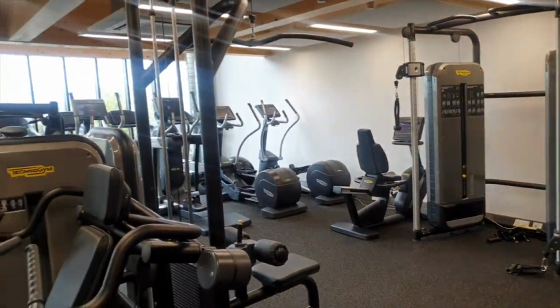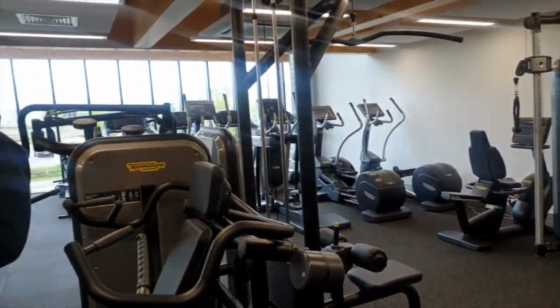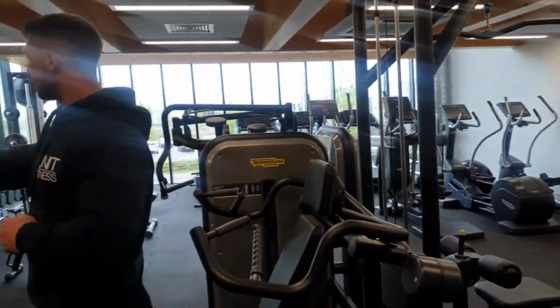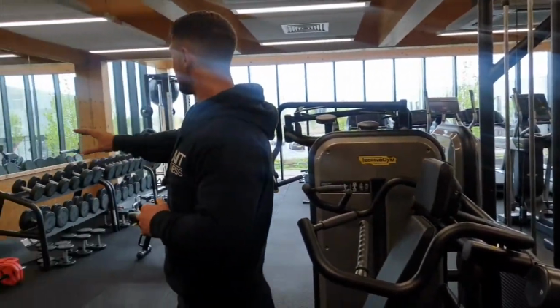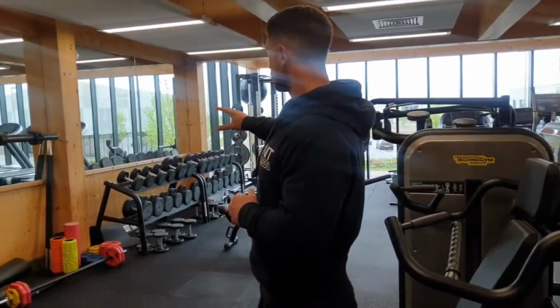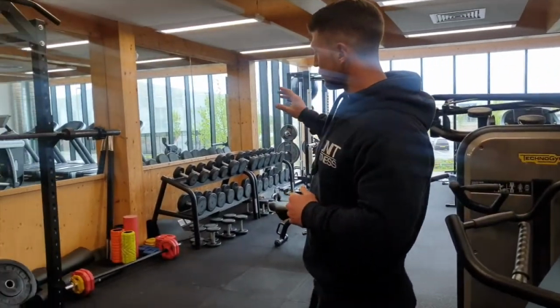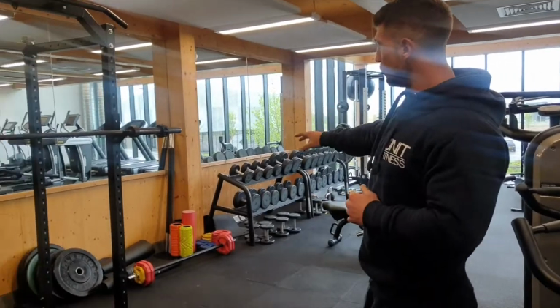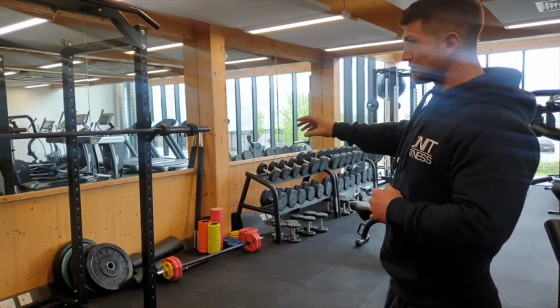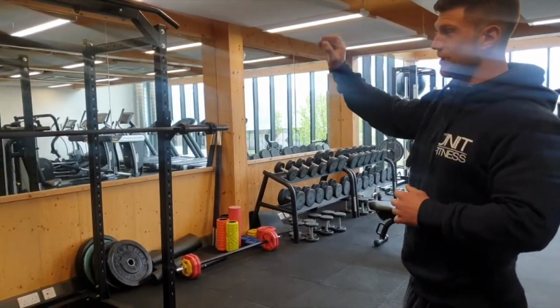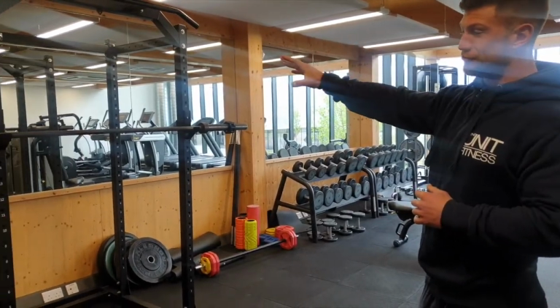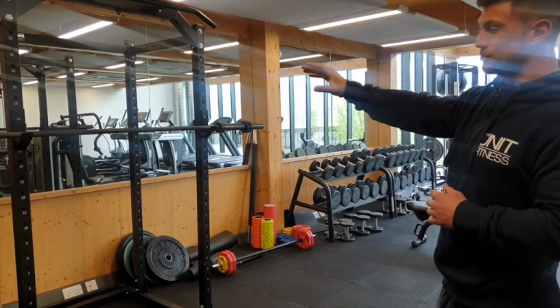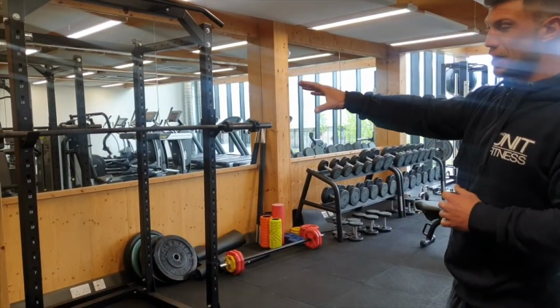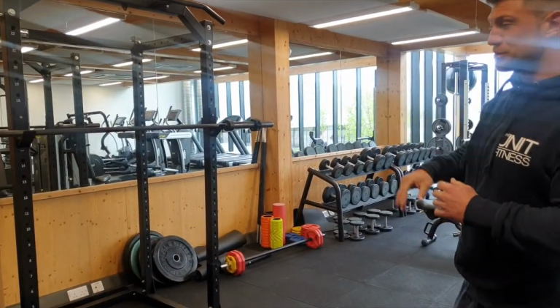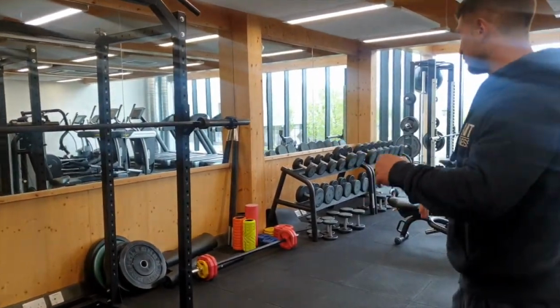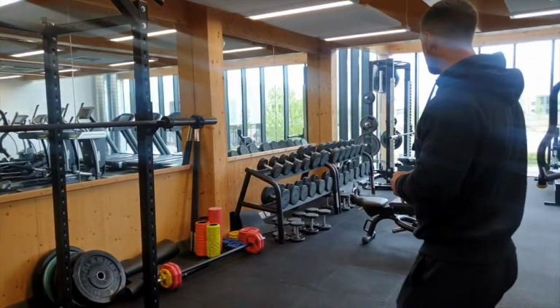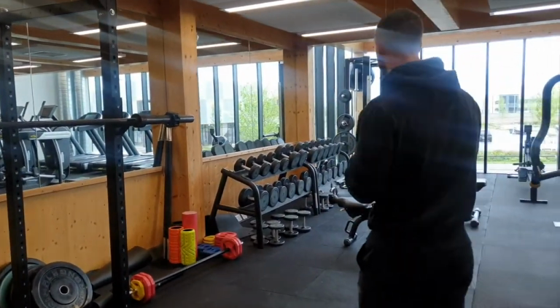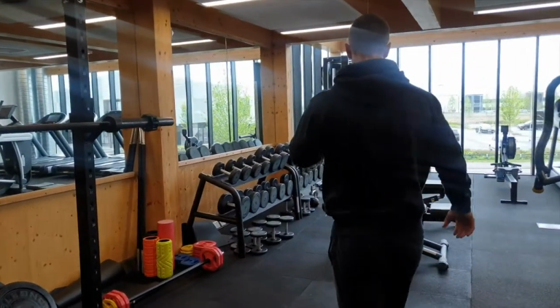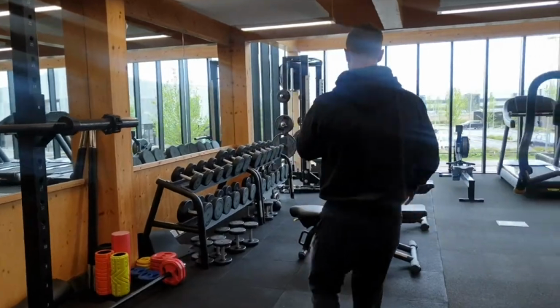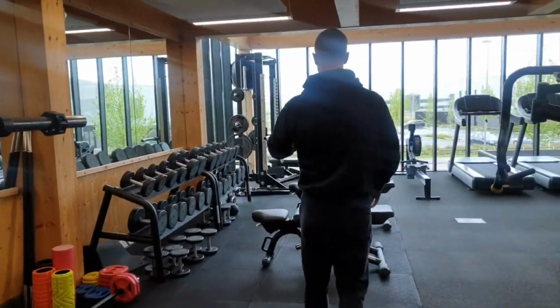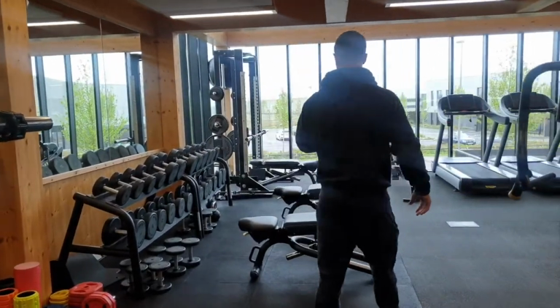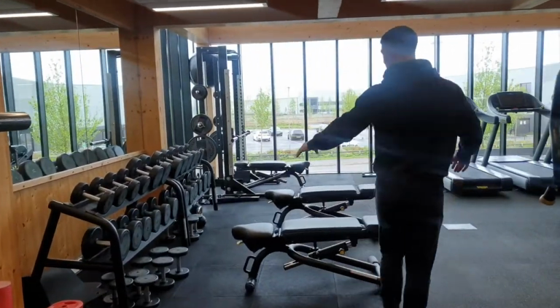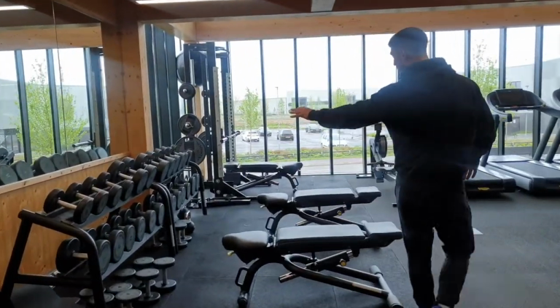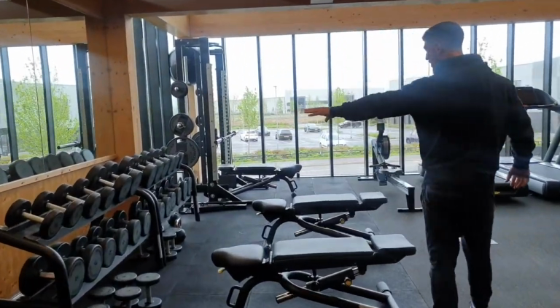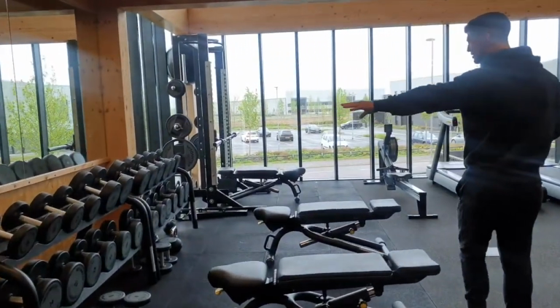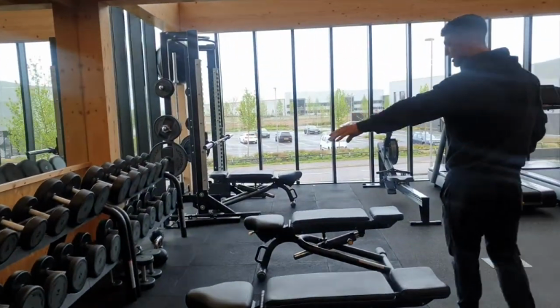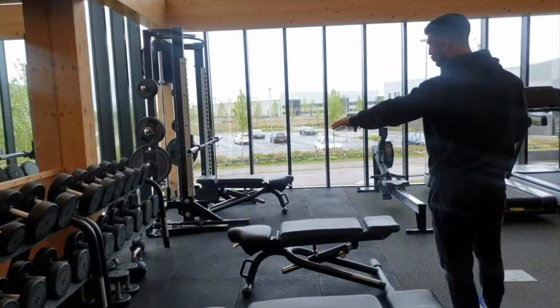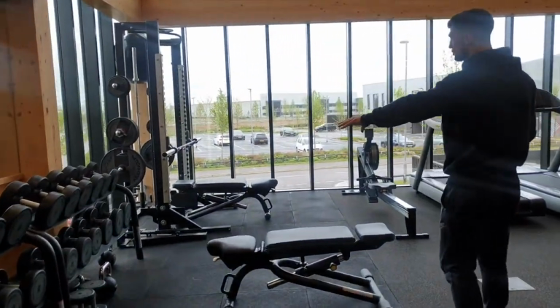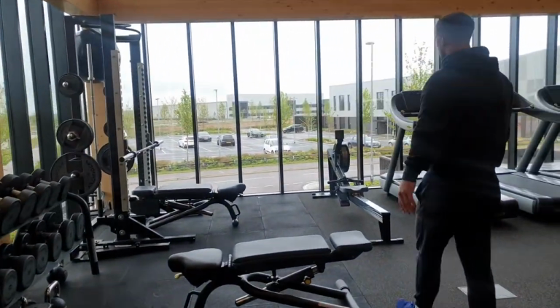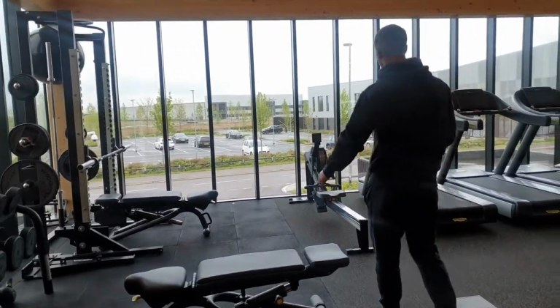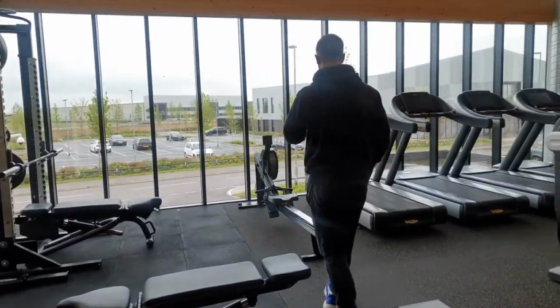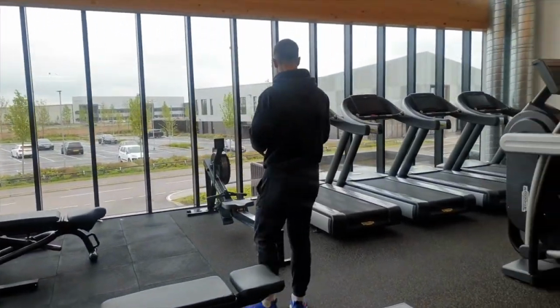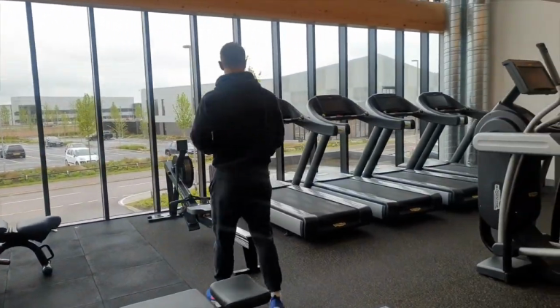Over here we have our free weights section. We have our small bars, racks, and barbells, resistance bands, multiple benches, a dumbbell section, kettlebells, and a rower — Concept2 rowers.